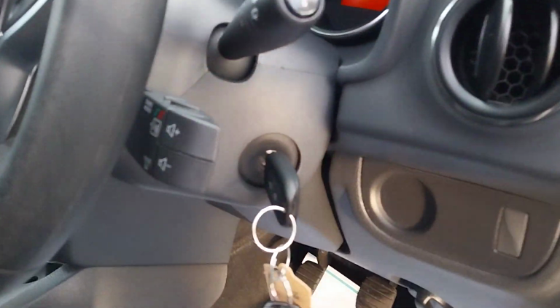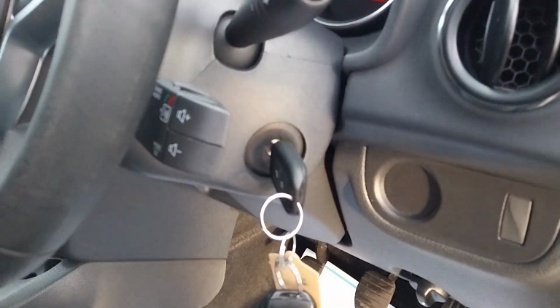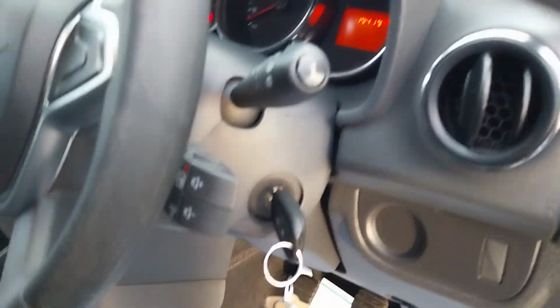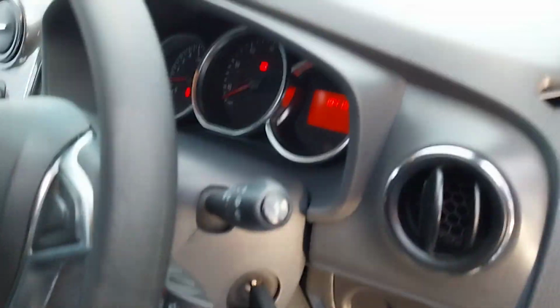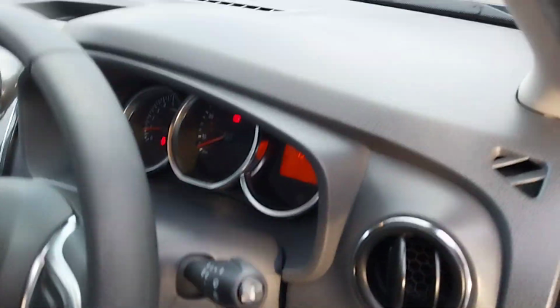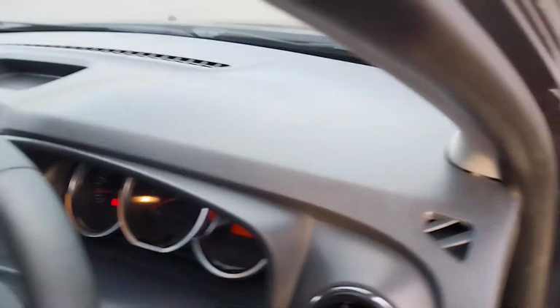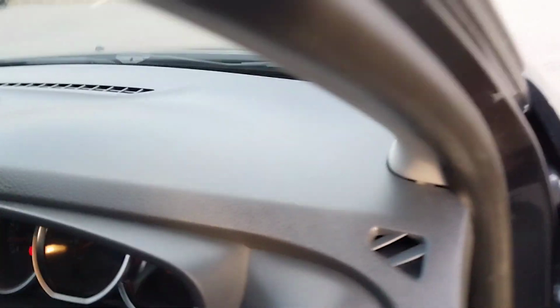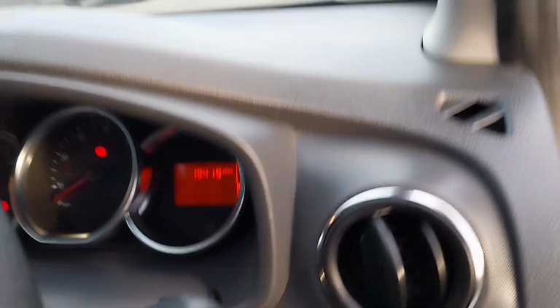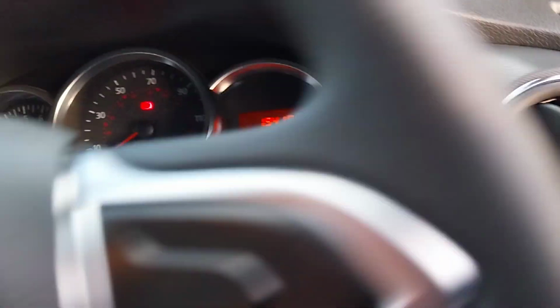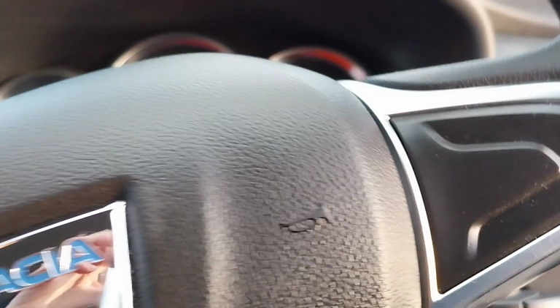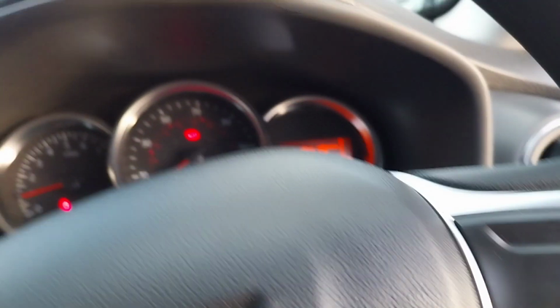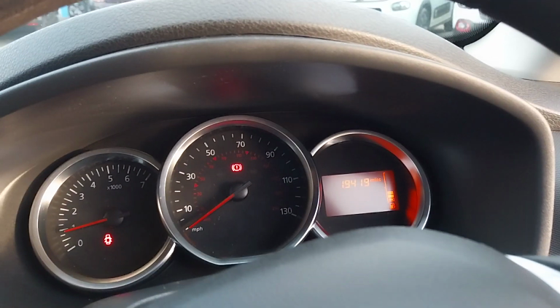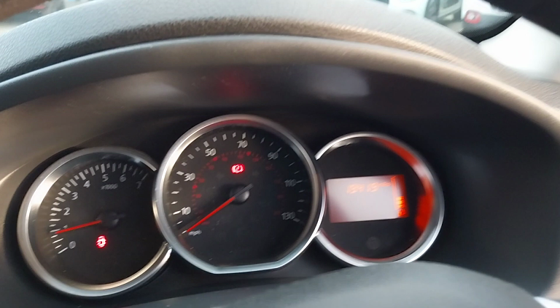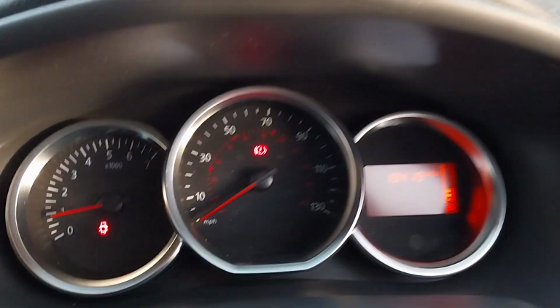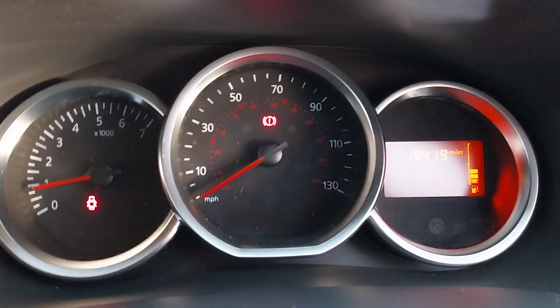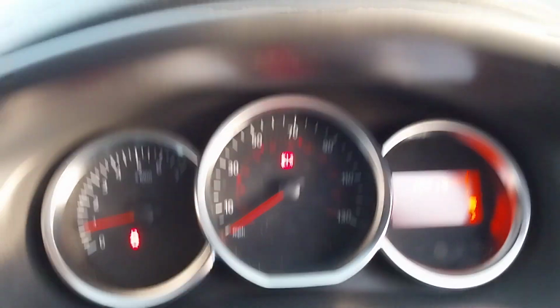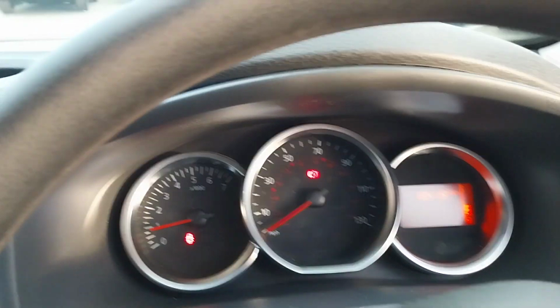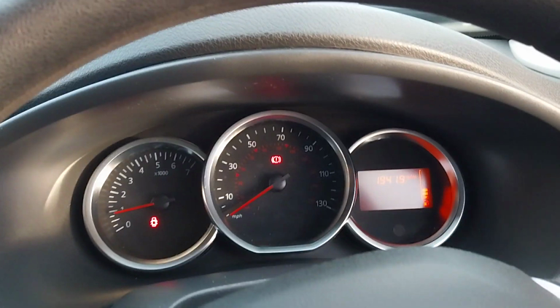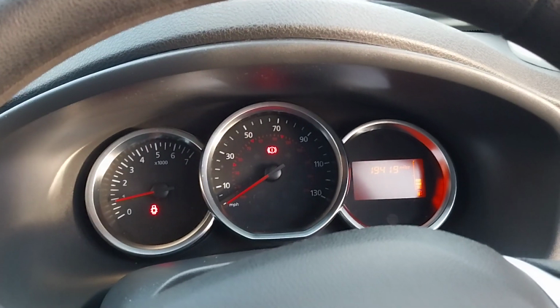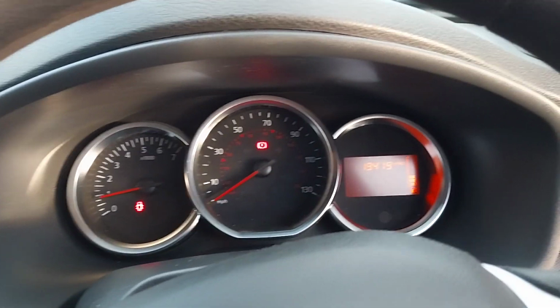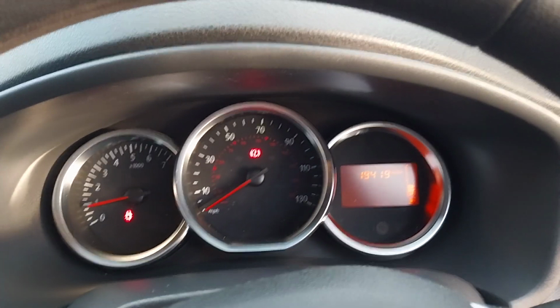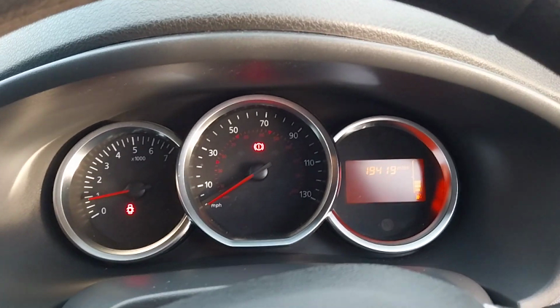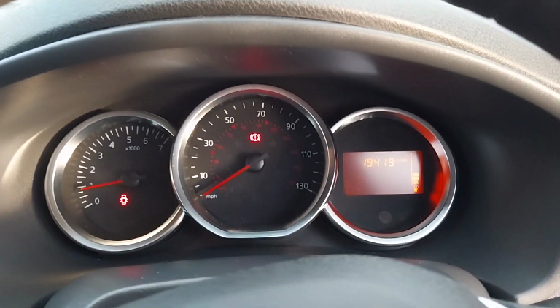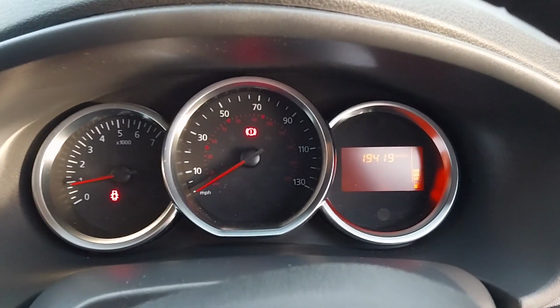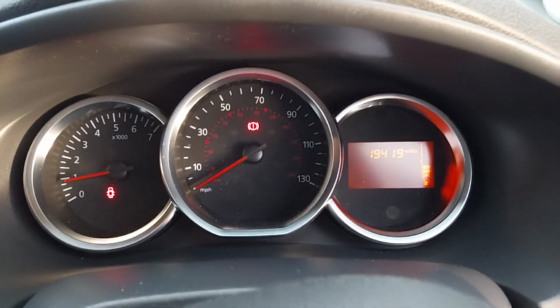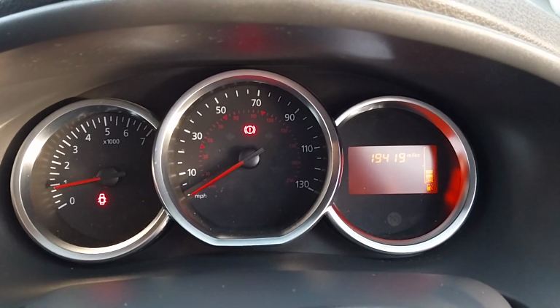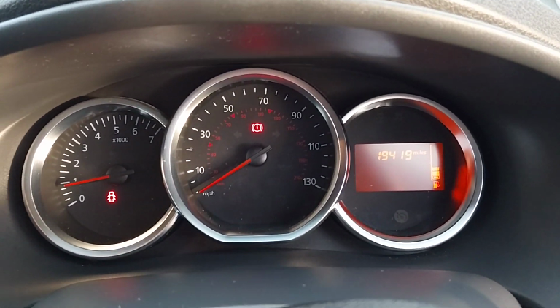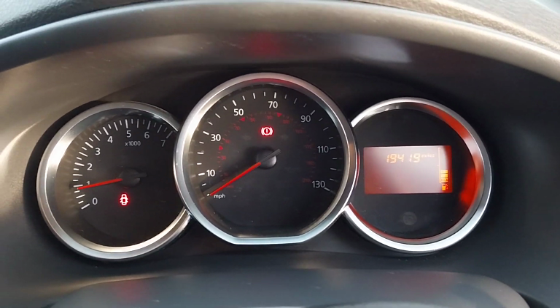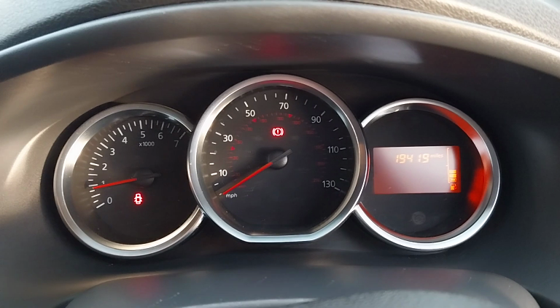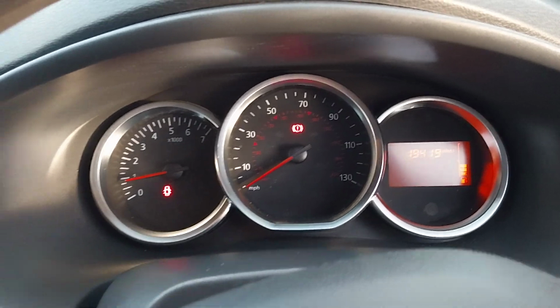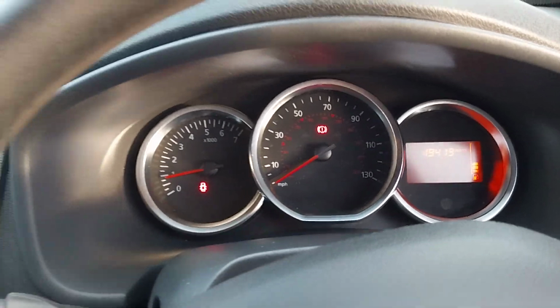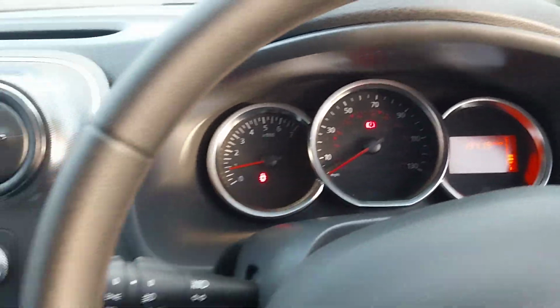Also behind the steering wheel is your driver's instrument cluster with a little LCD screen there.